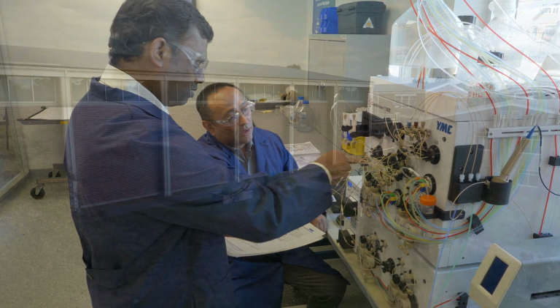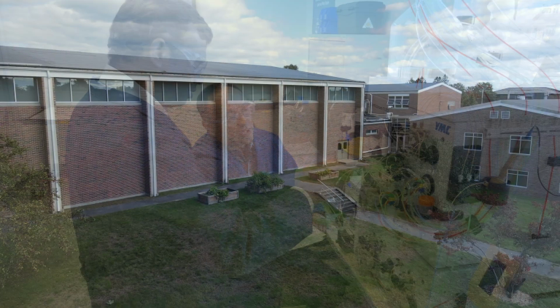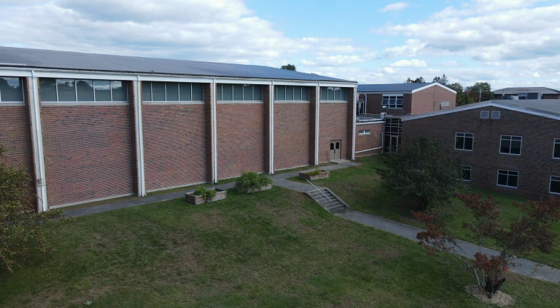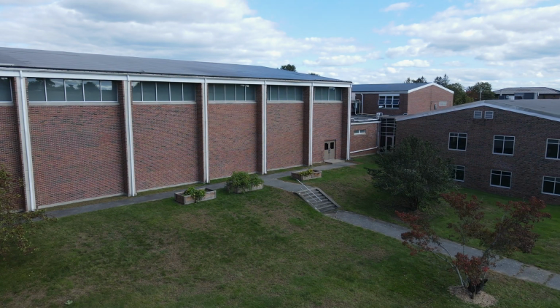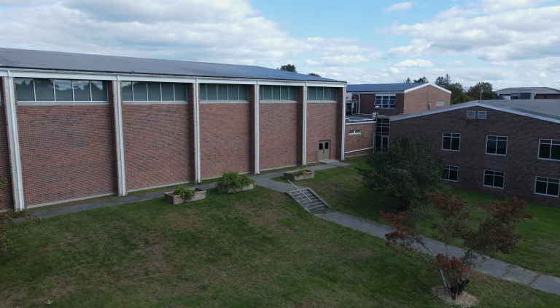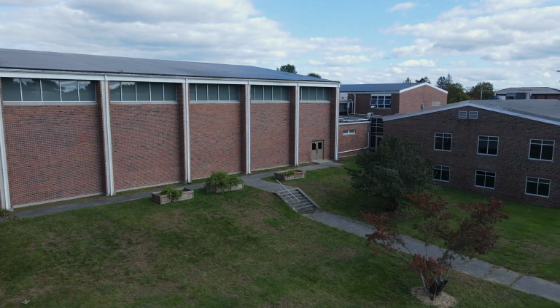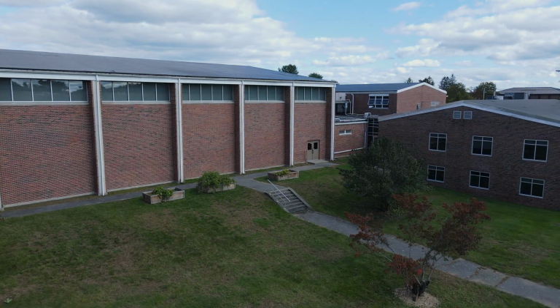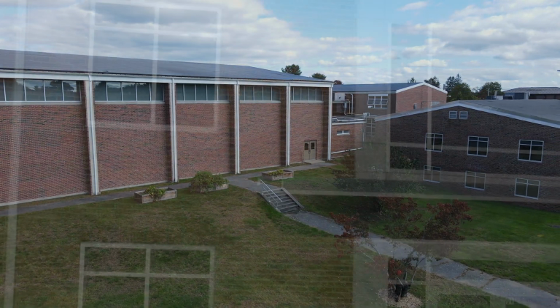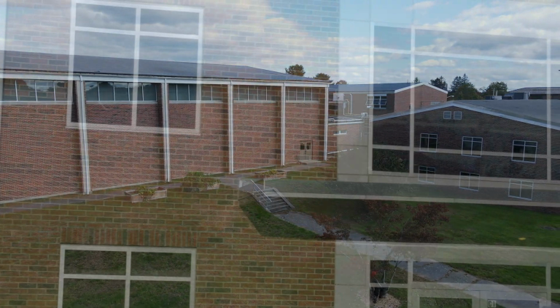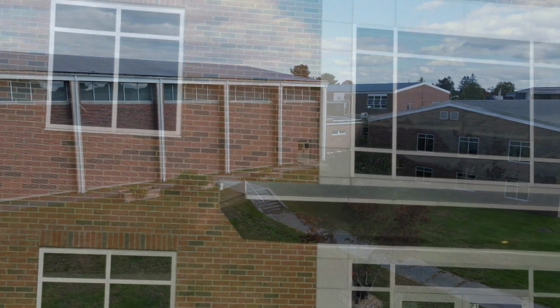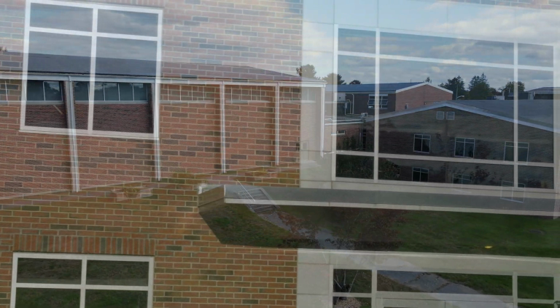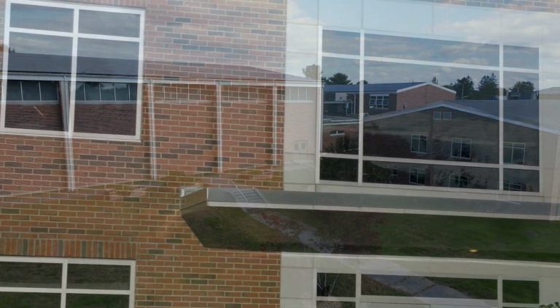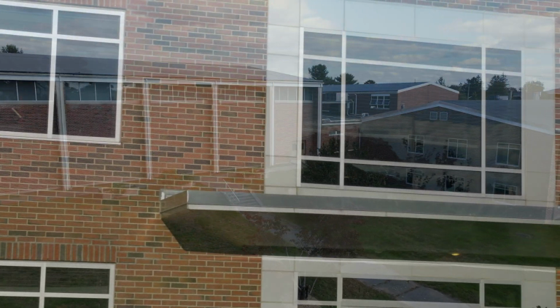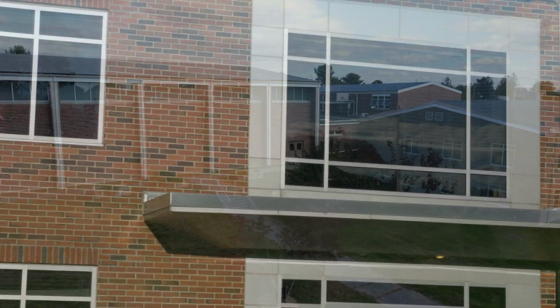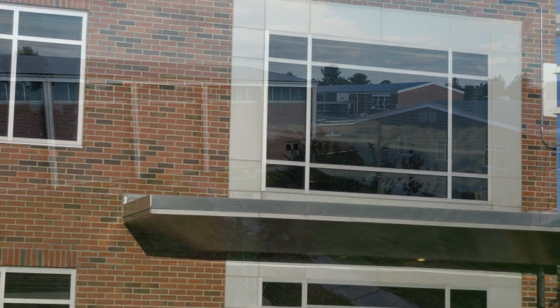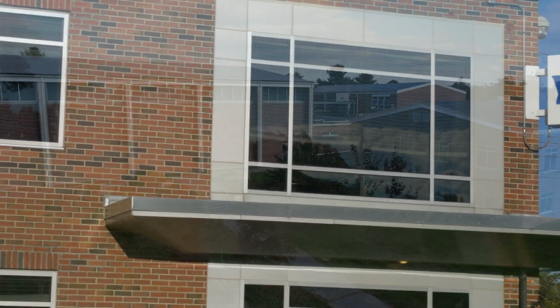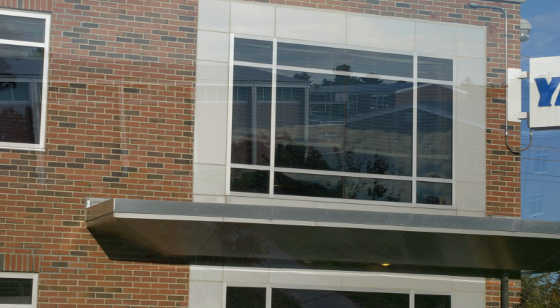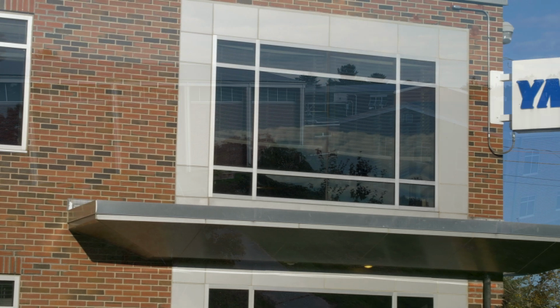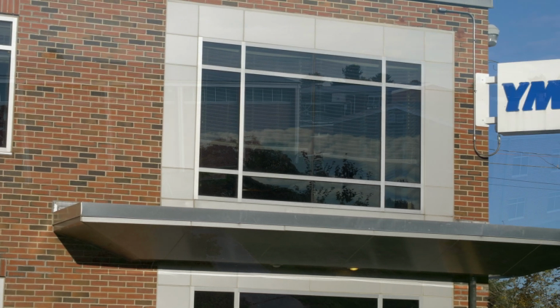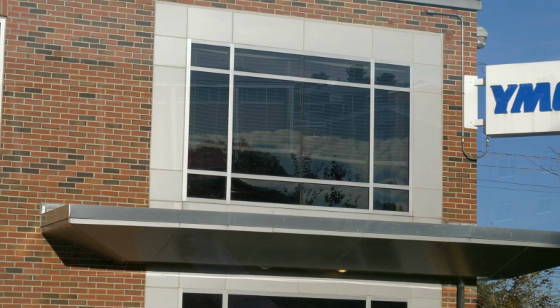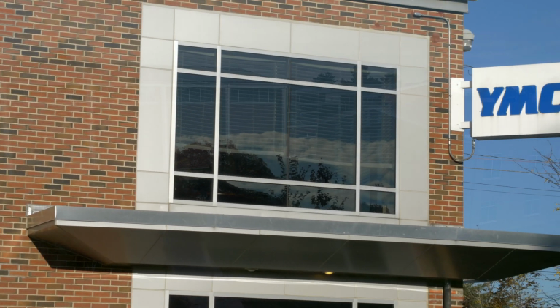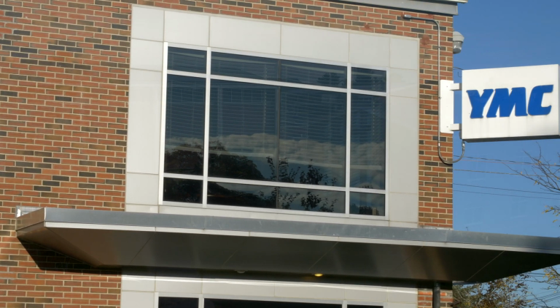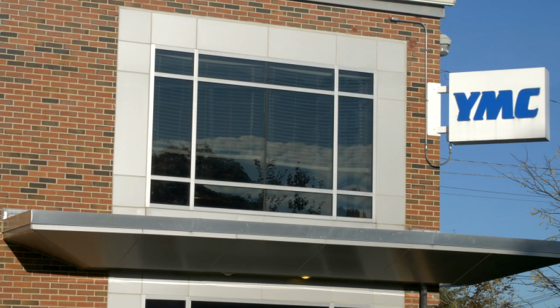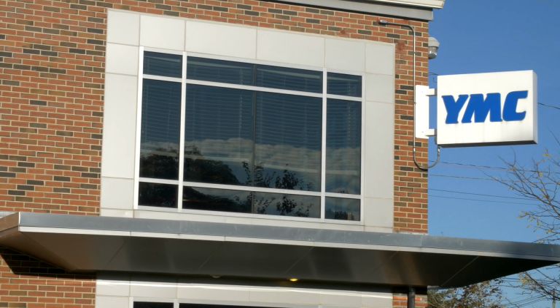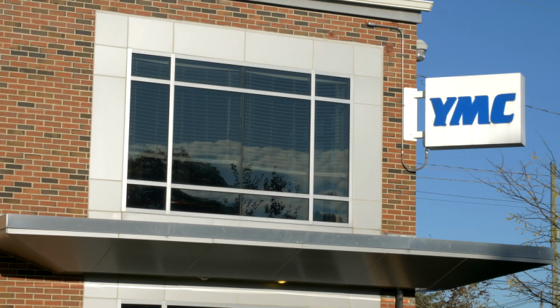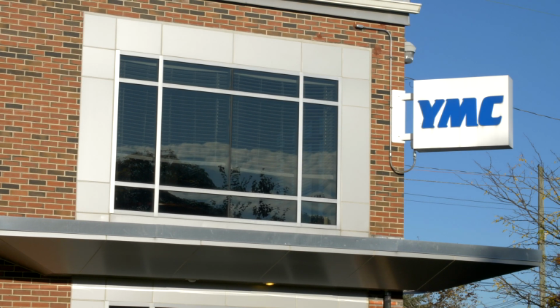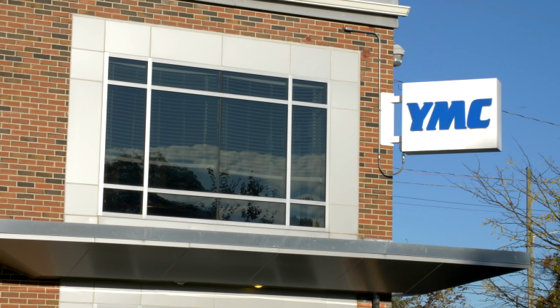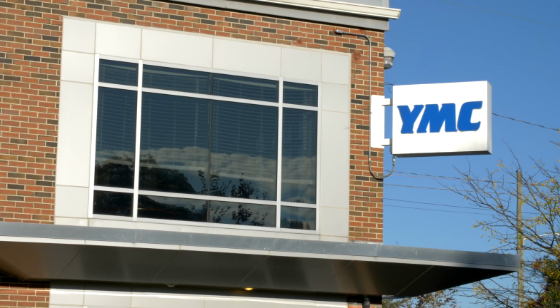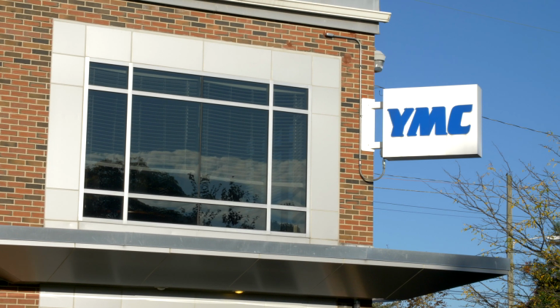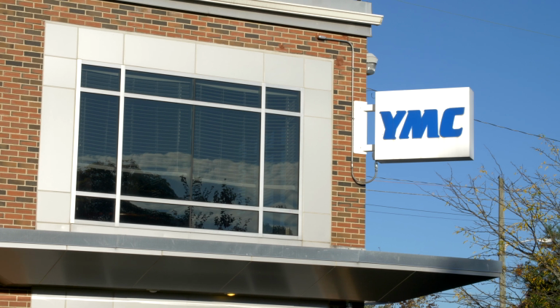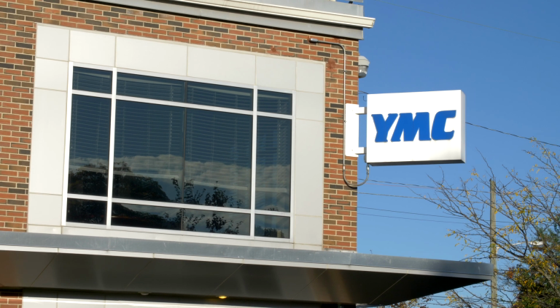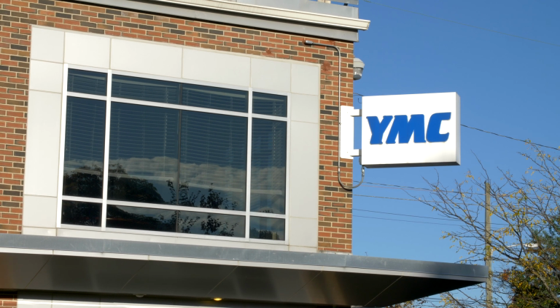Finally, let's hear a few words from YMC America's CEO, Mark Diamond, about why YMC created the Insight Centers and how they connect YMC America's operations to their global lab network.